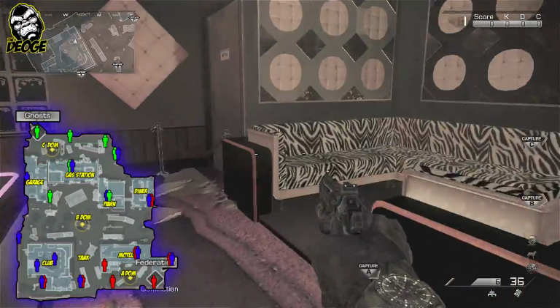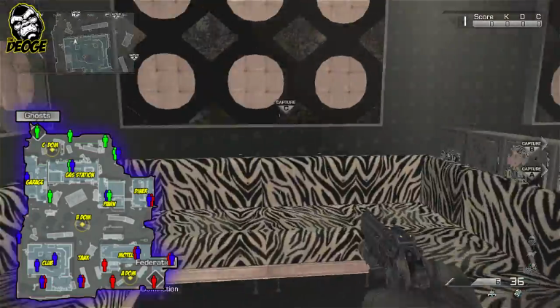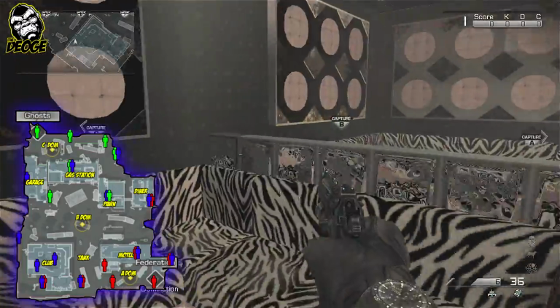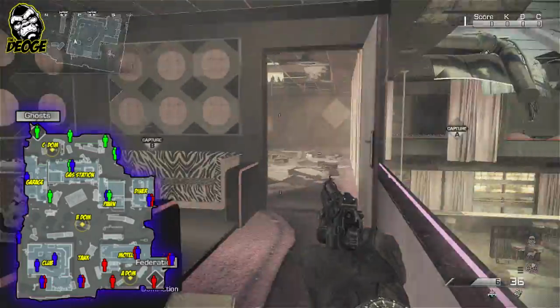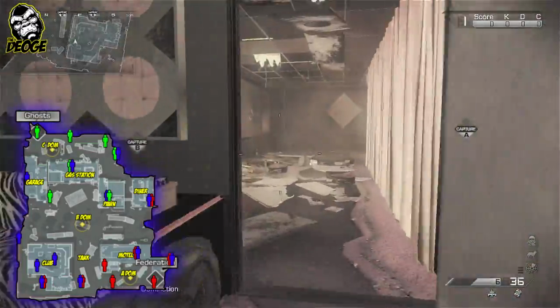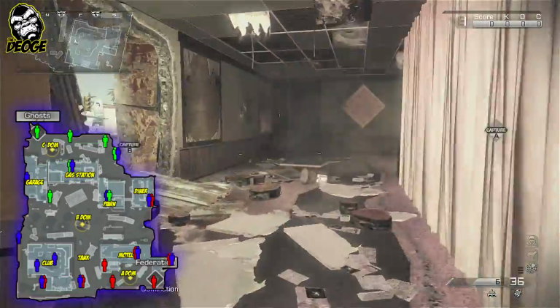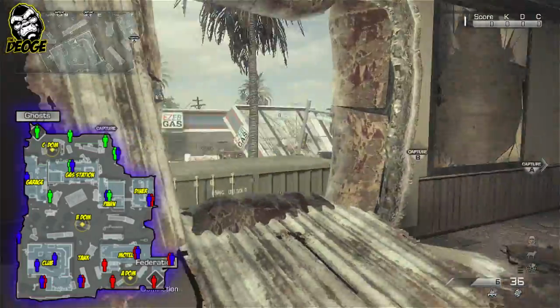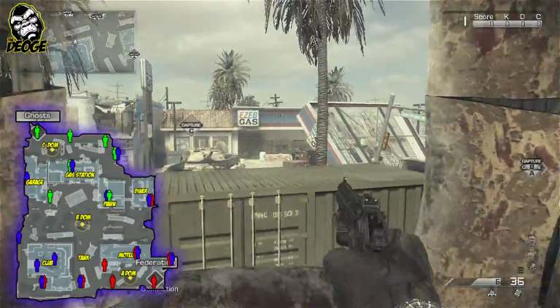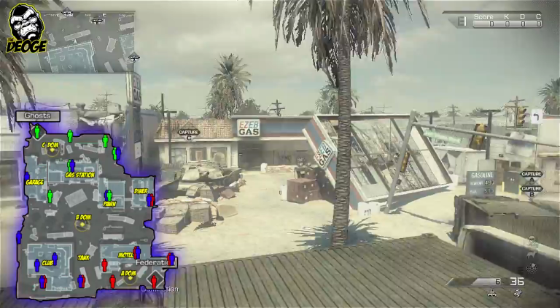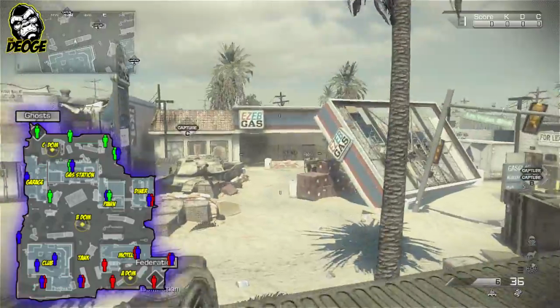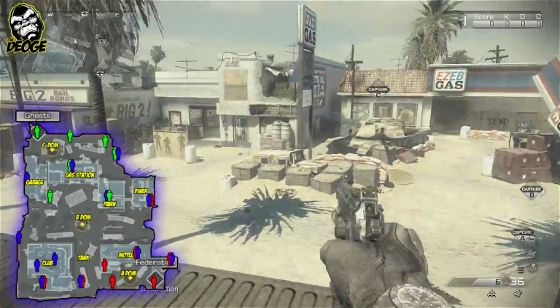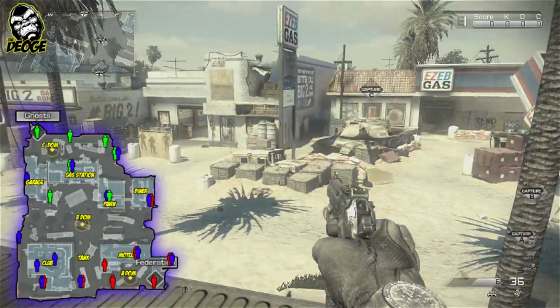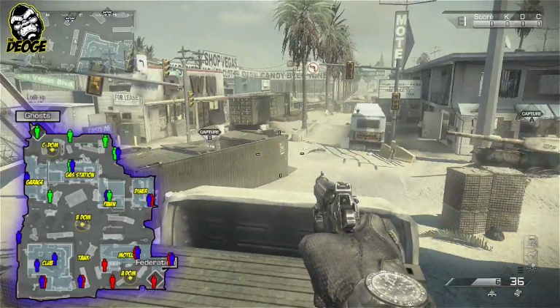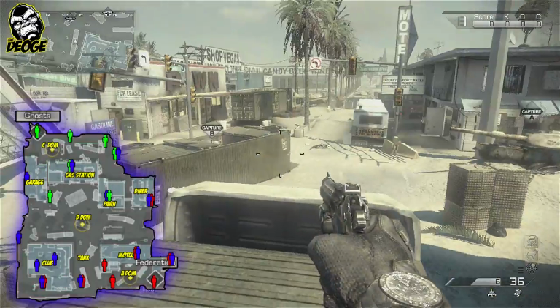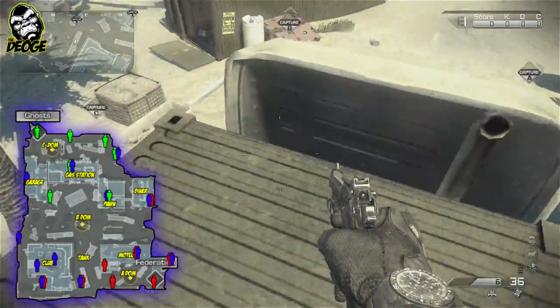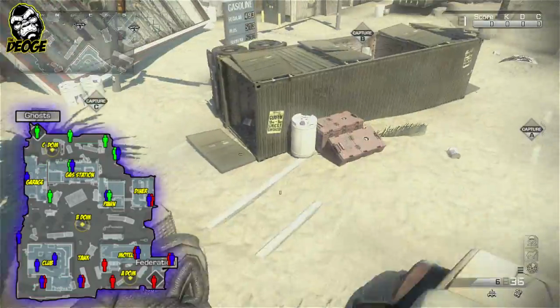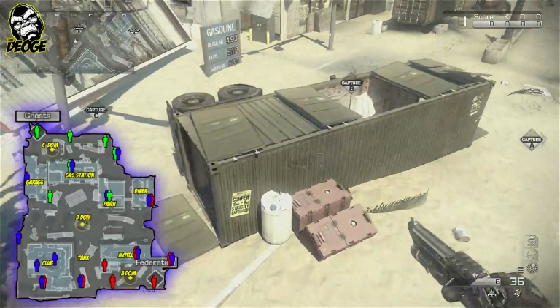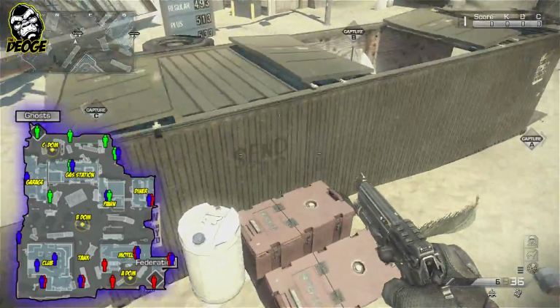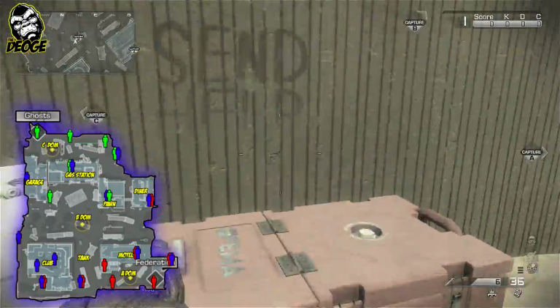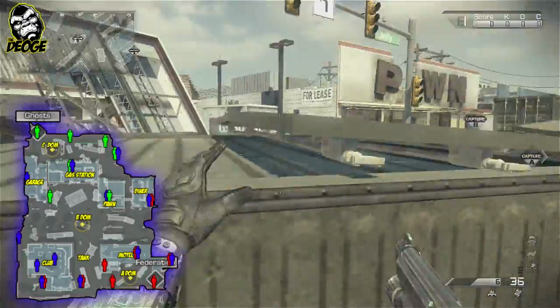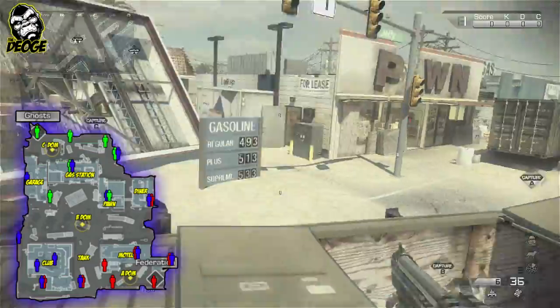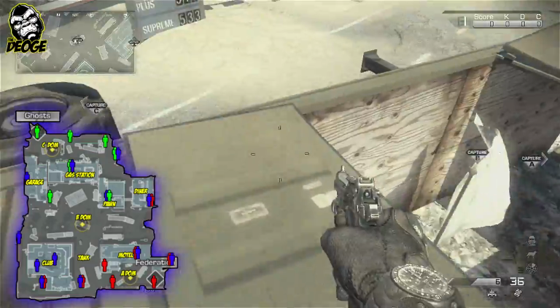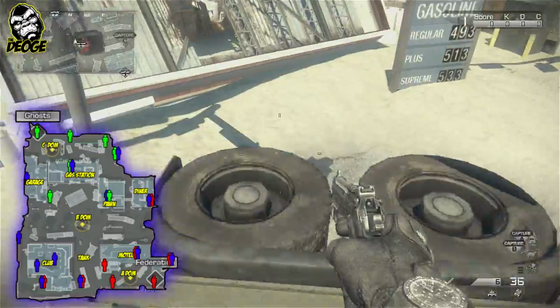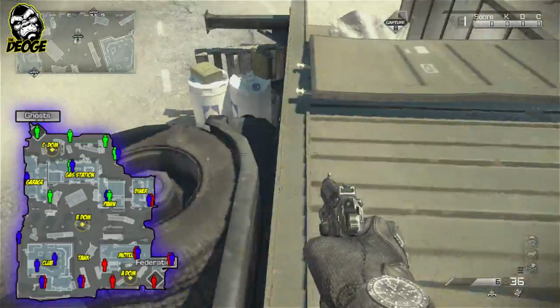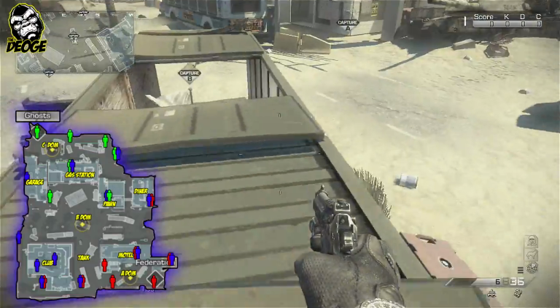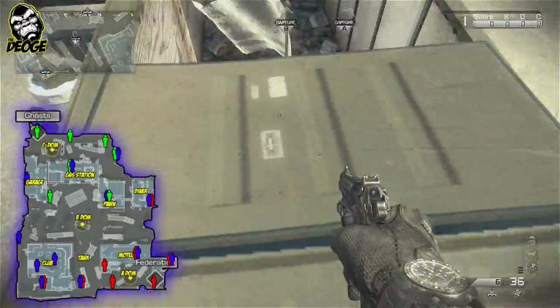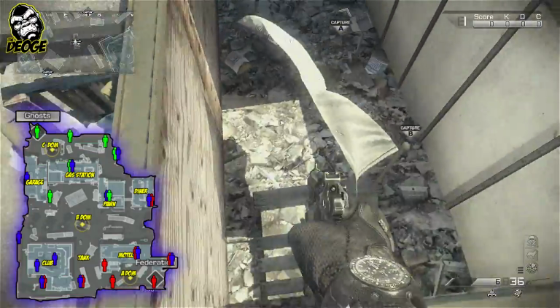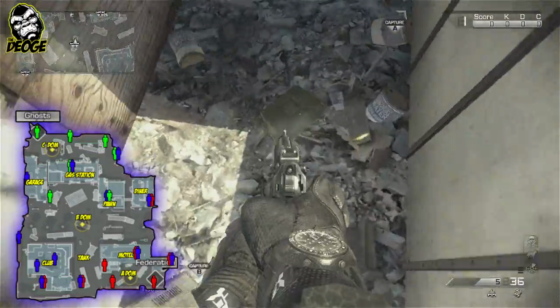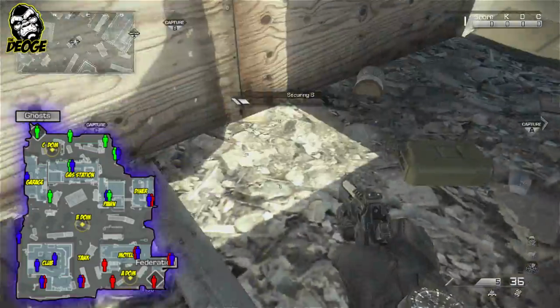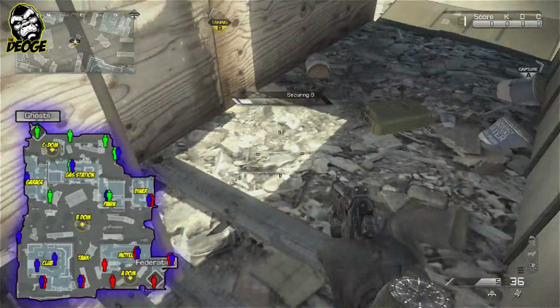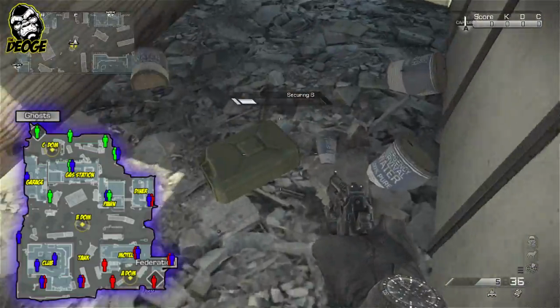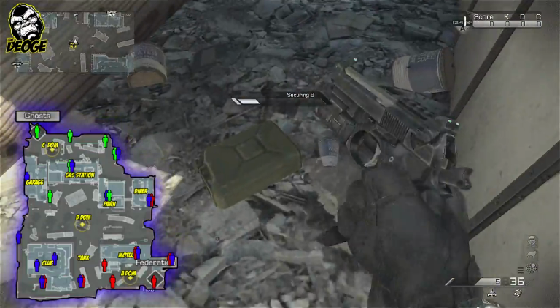So if you're sitting up here again shooting out the windows, B-DOM spawns are going to spawn right behind you. You can jump out here onto the trailers. And then you can also get into B-DOM from the top, so if you guys are watching each end of it you can jump on top and take them out here.